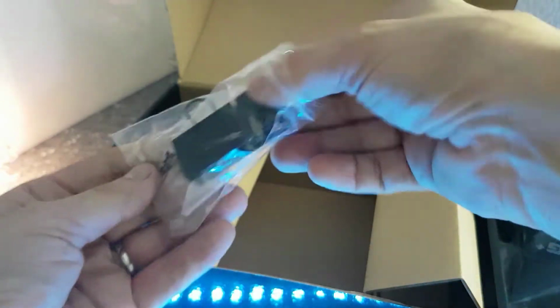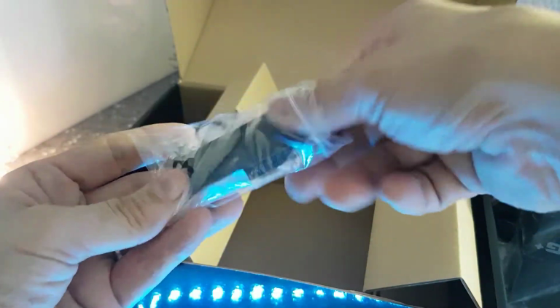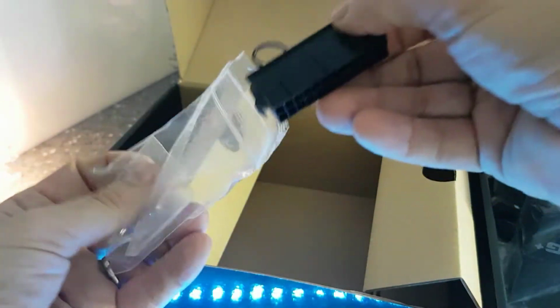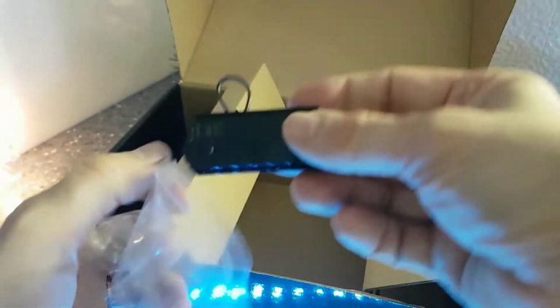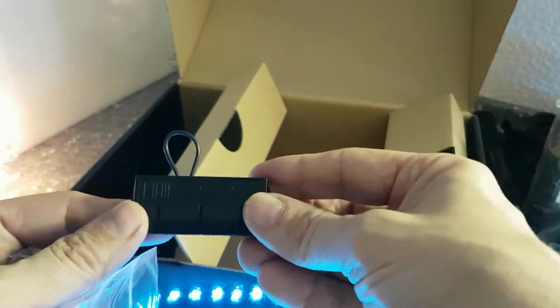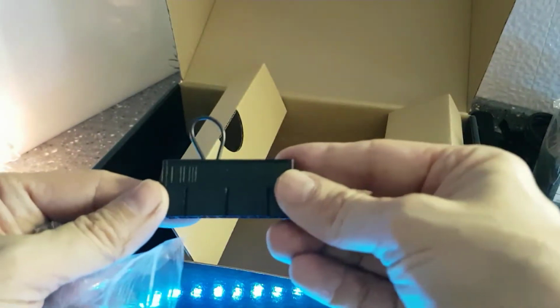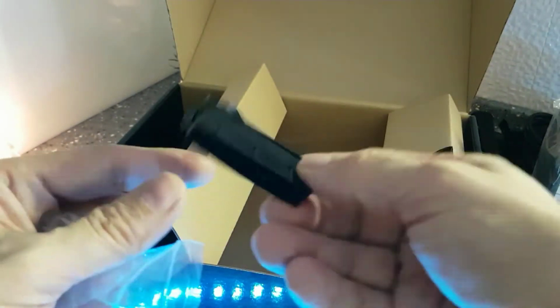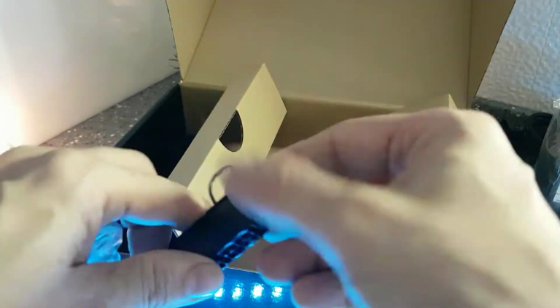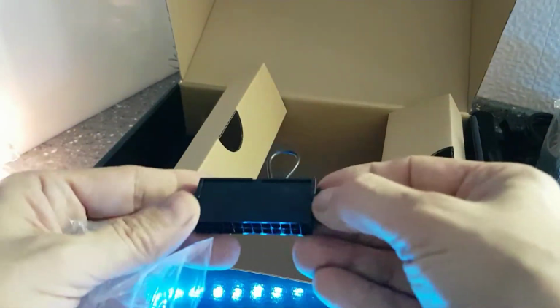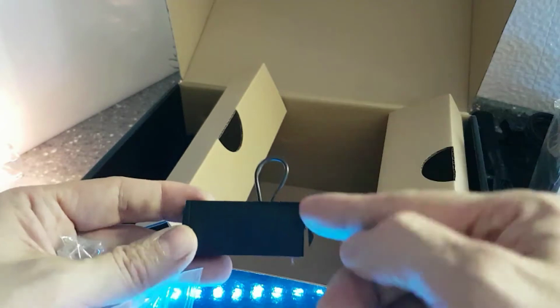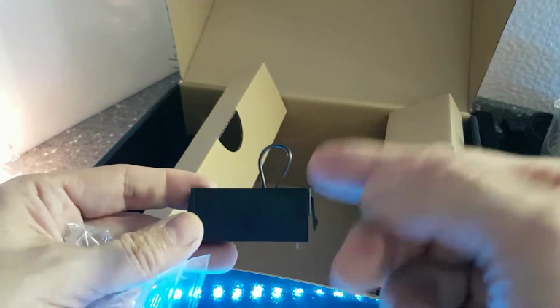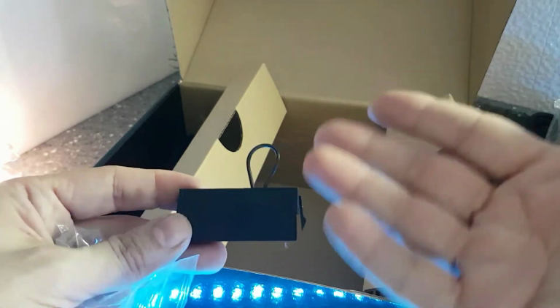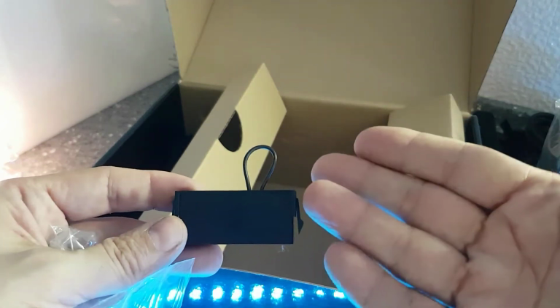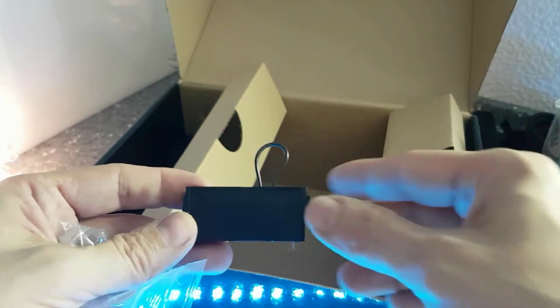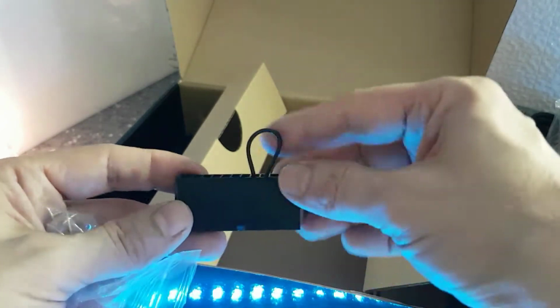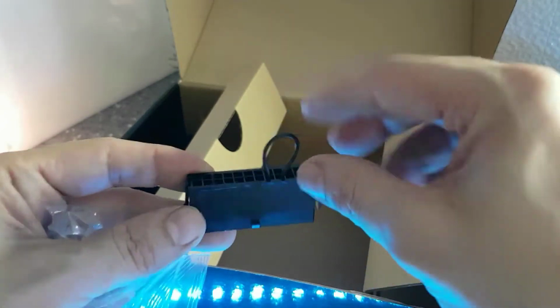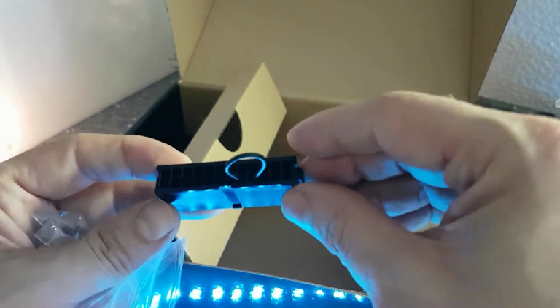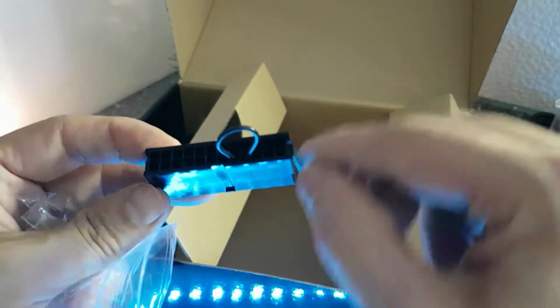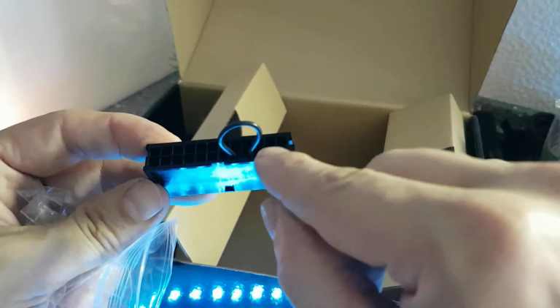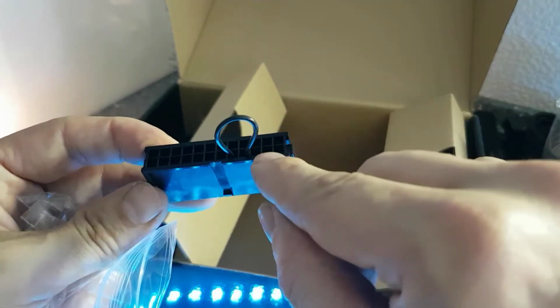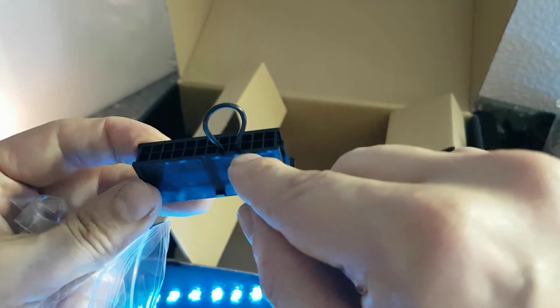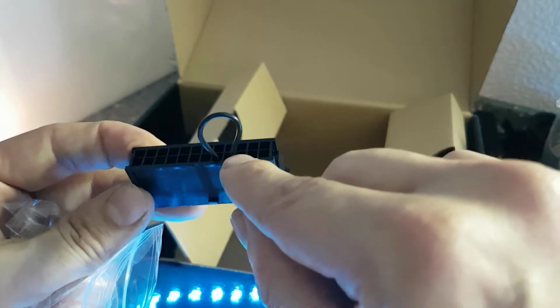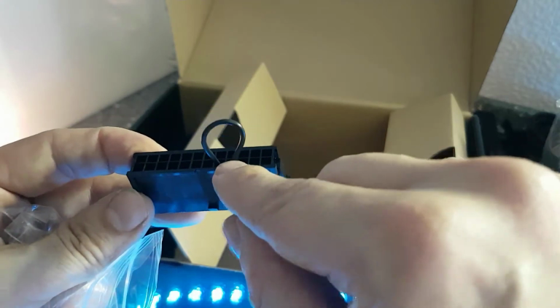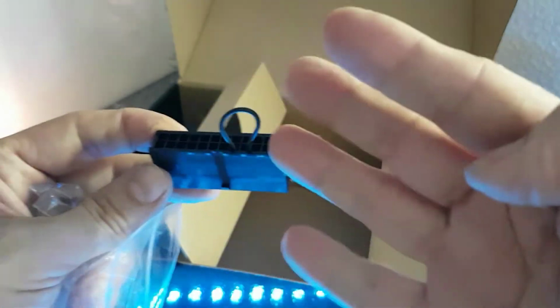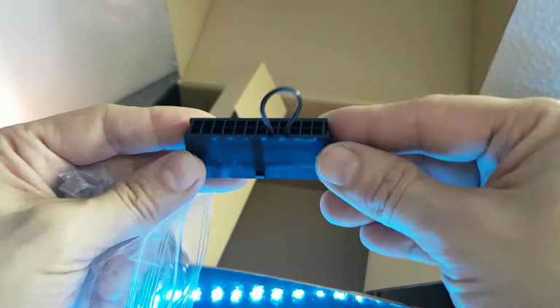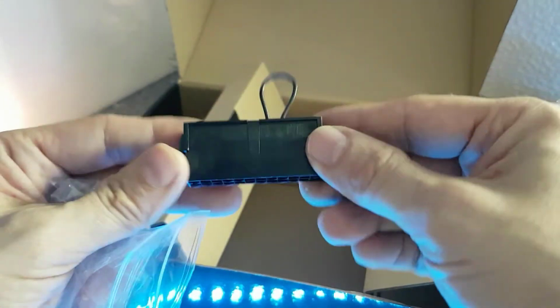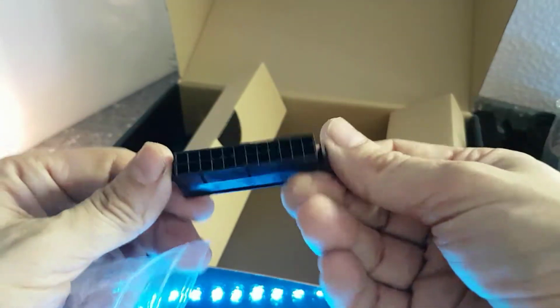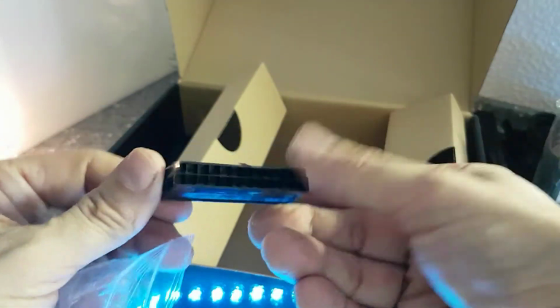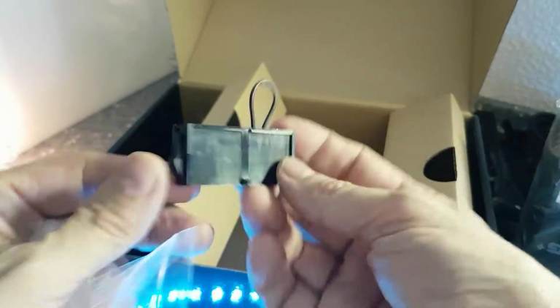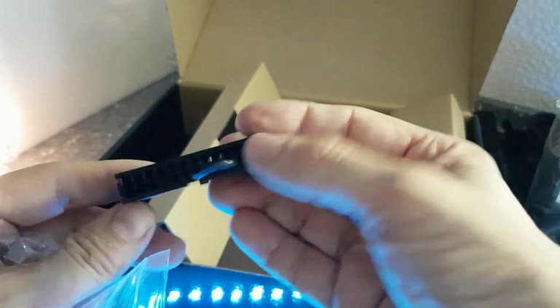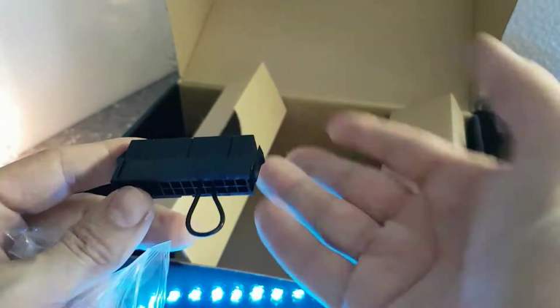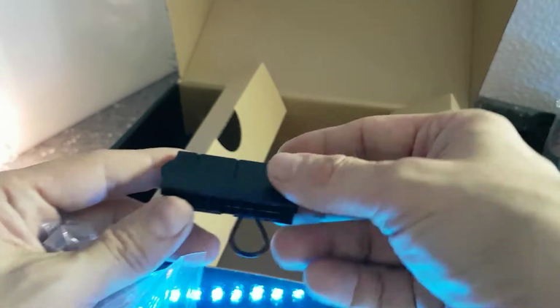This next item is nice — it allows you to test your PSU or to run your water cooling pump if you have one. You just make the ground connection and then start the PSU.